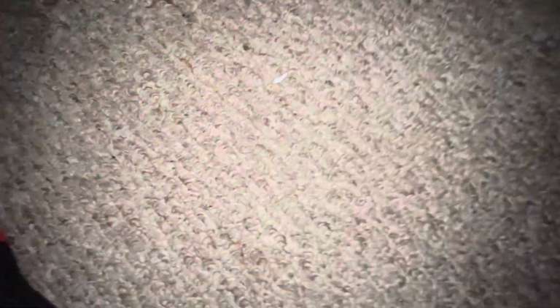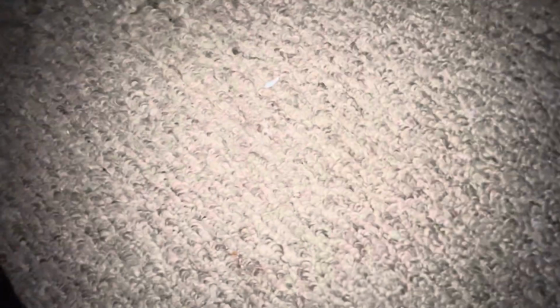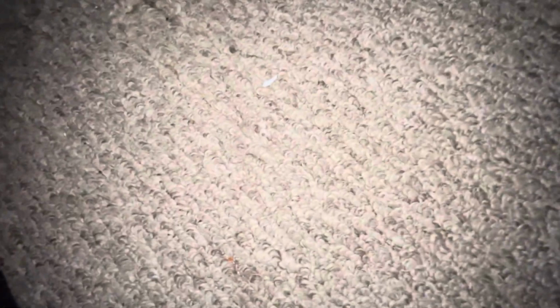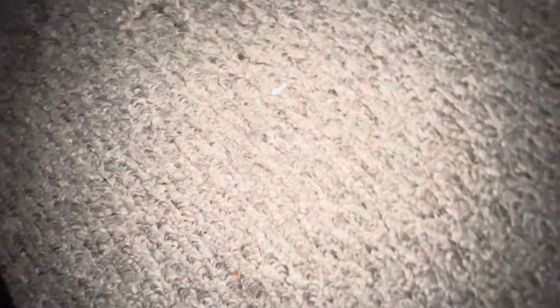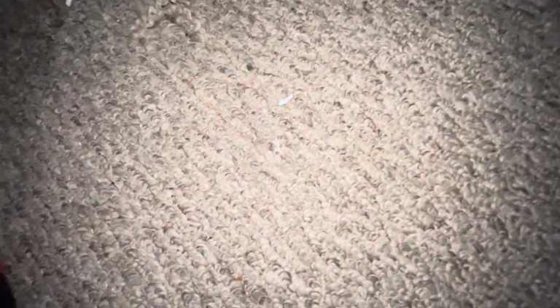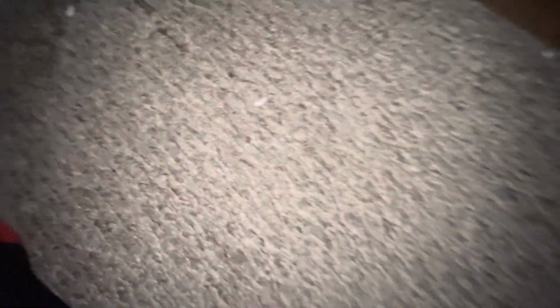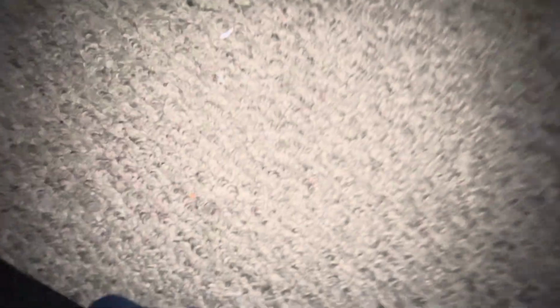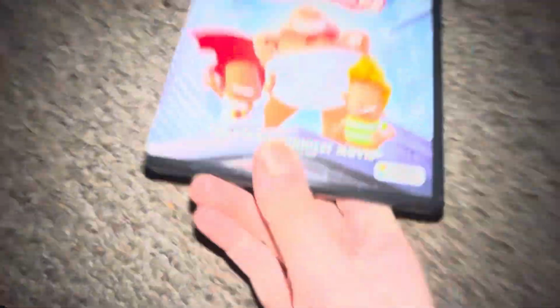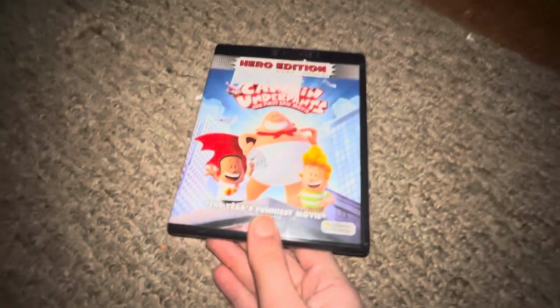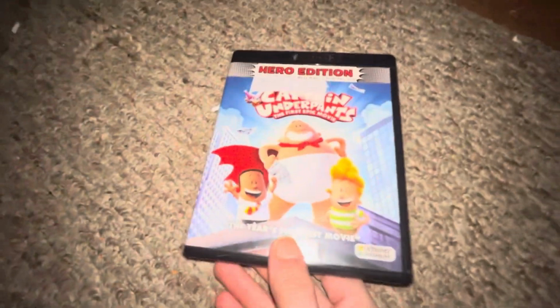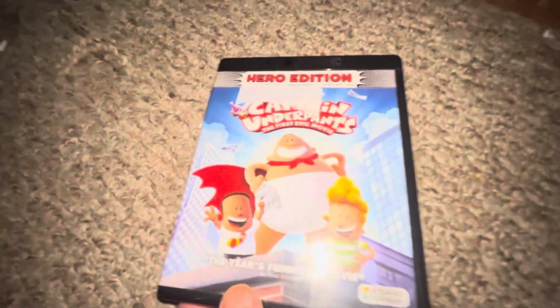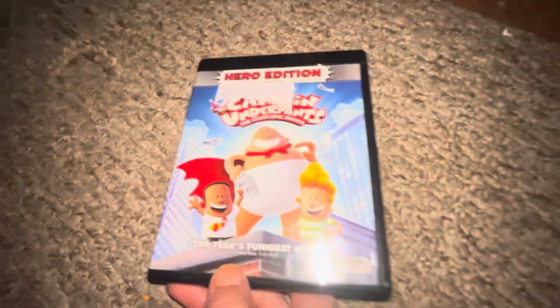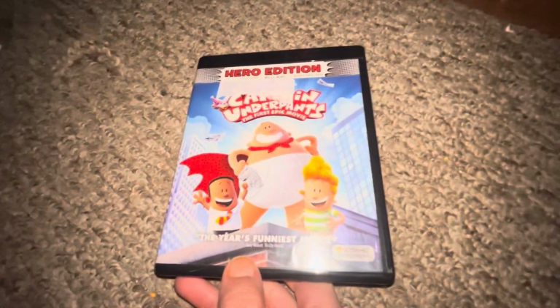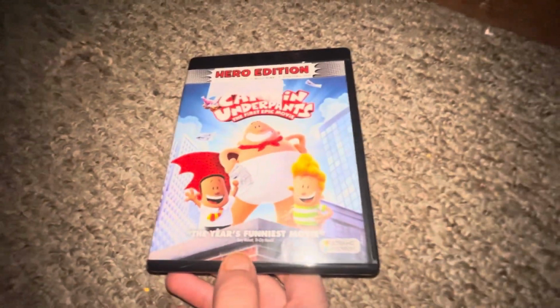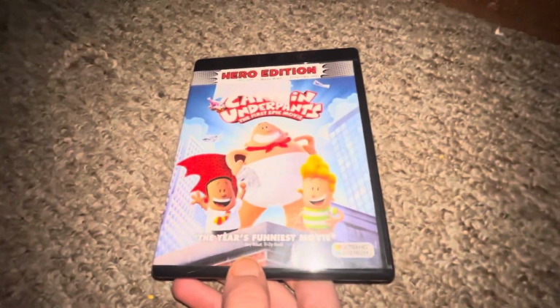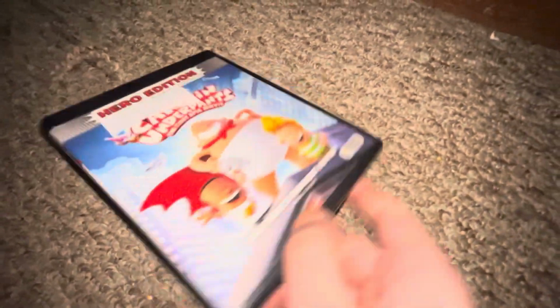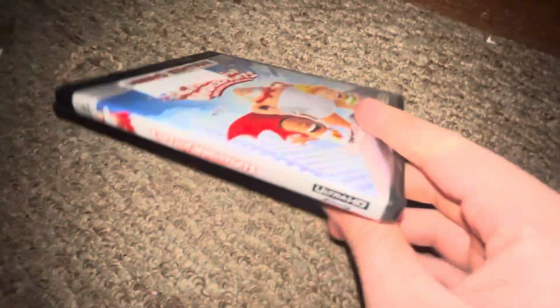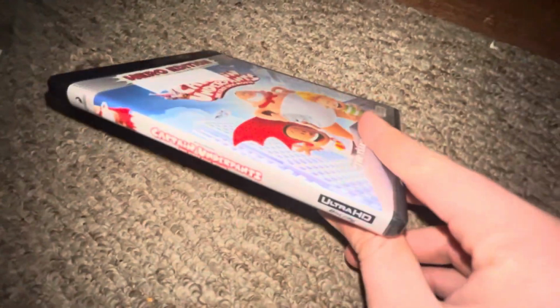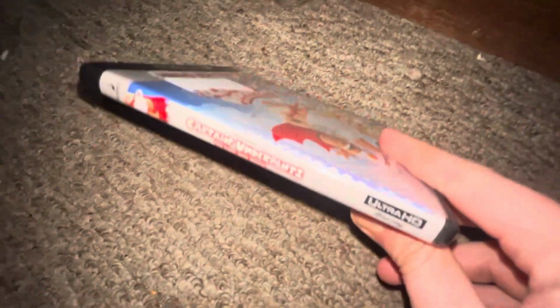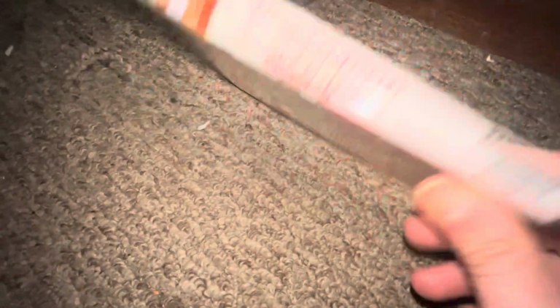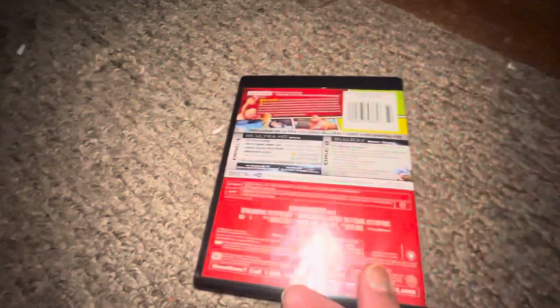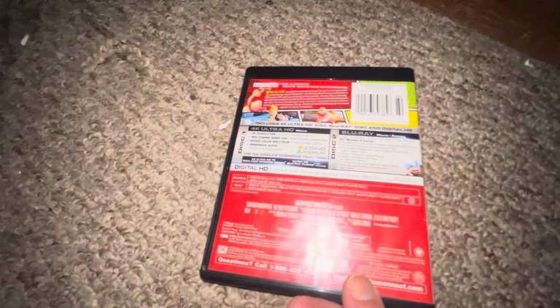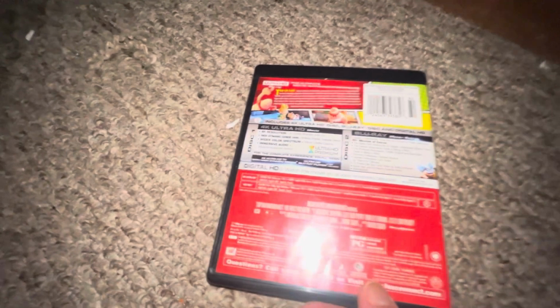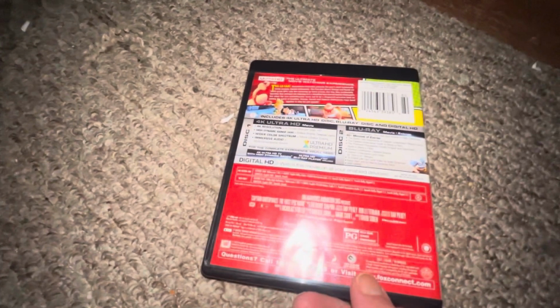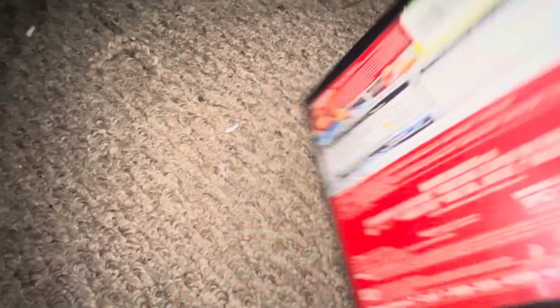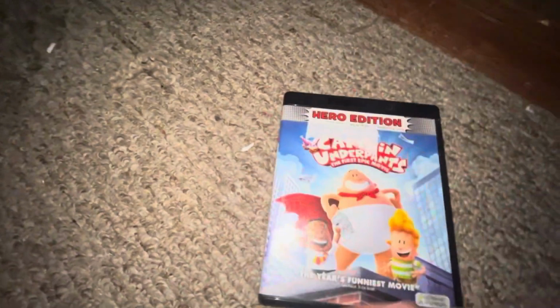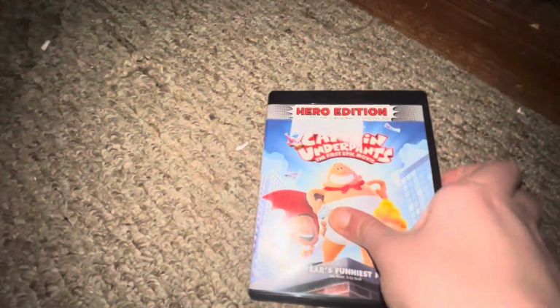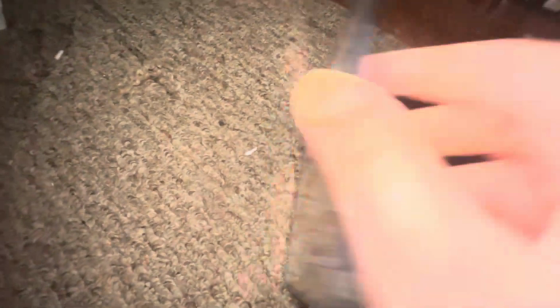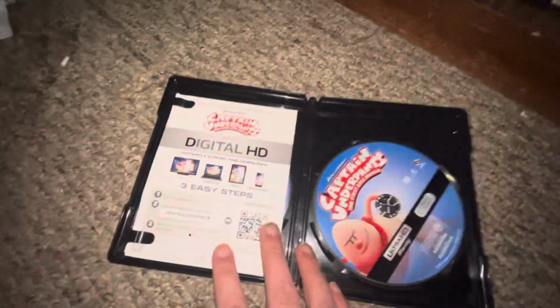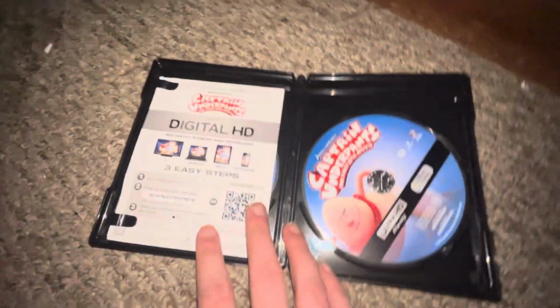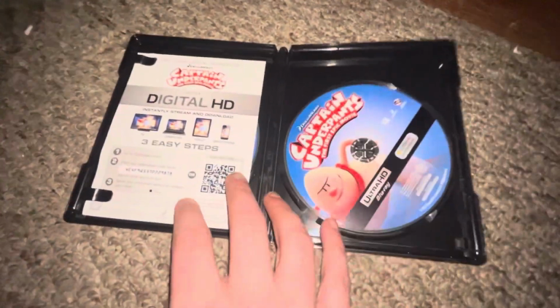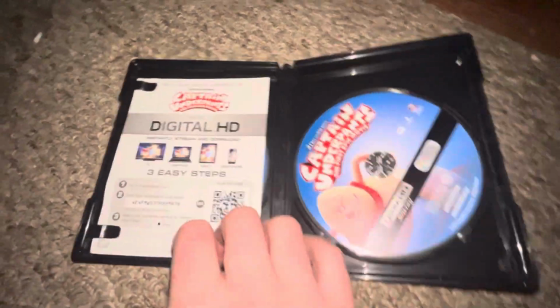Next I got Captain Underpants: The First Epic Movie. Here's your front, your spine, your back, and your 4K.